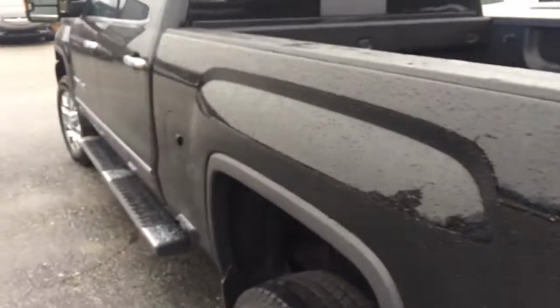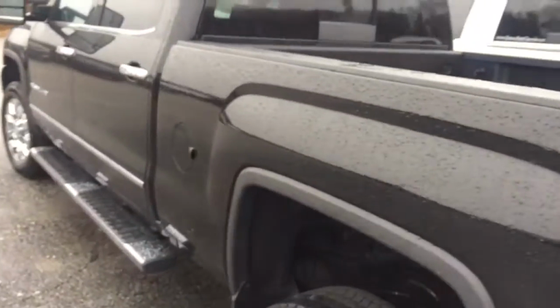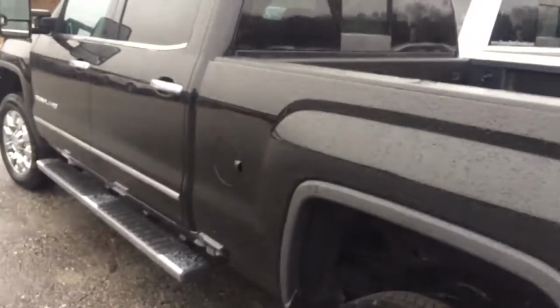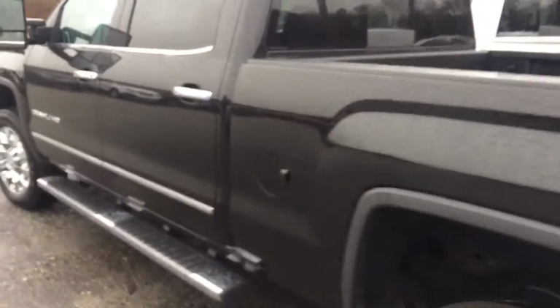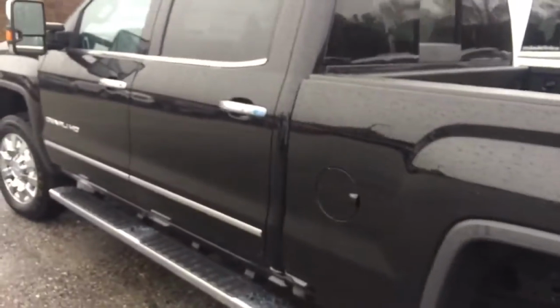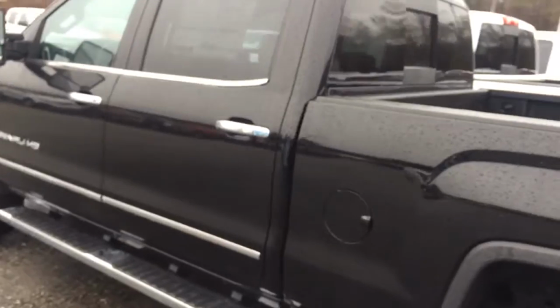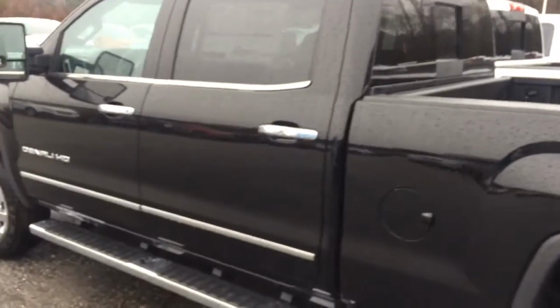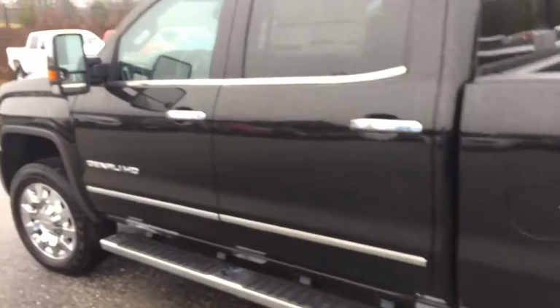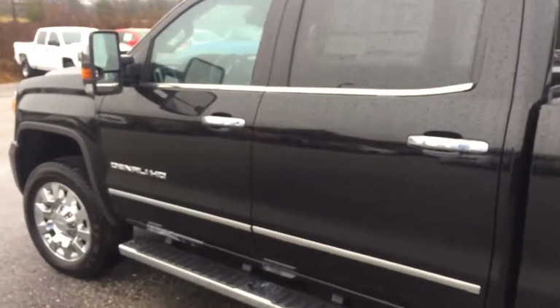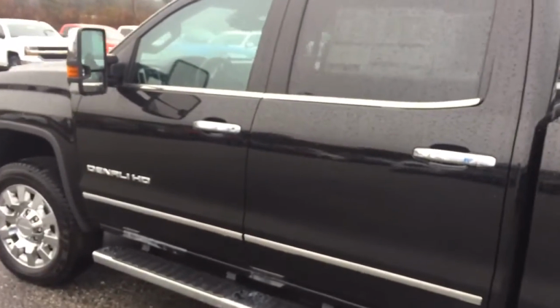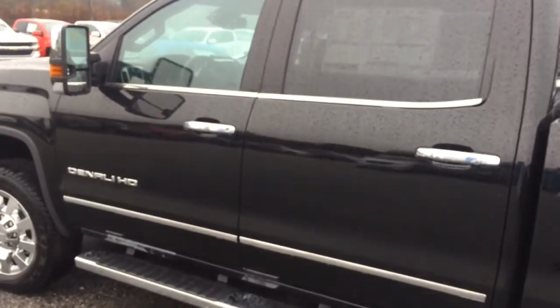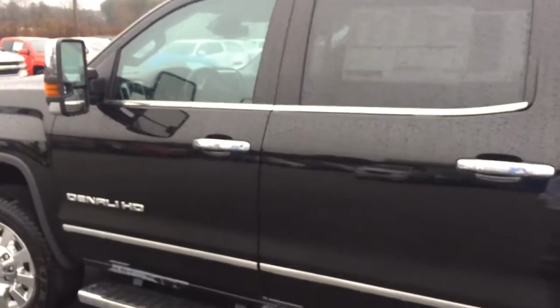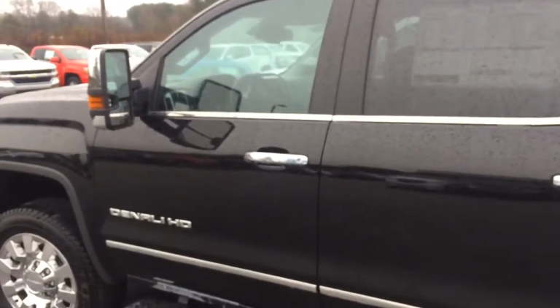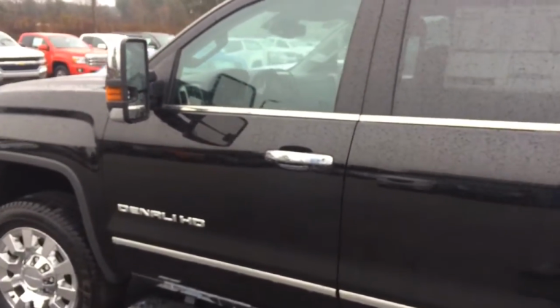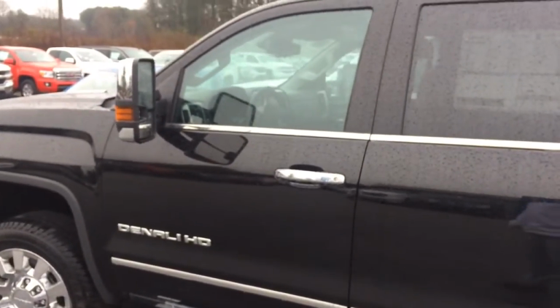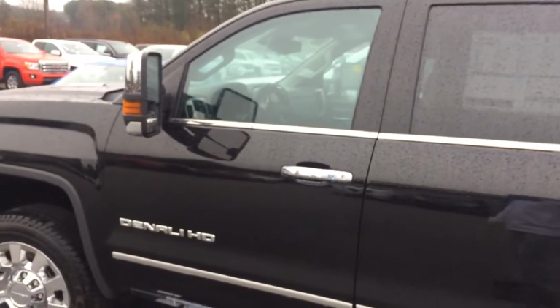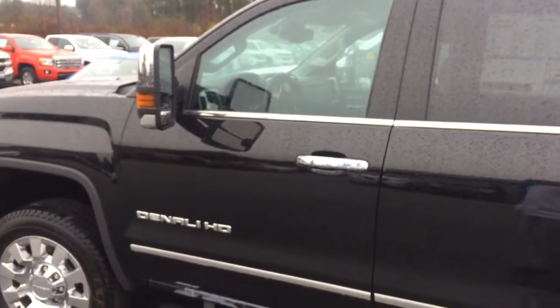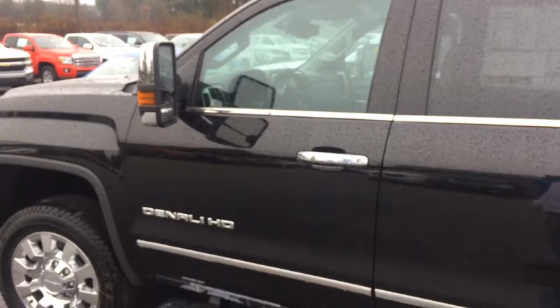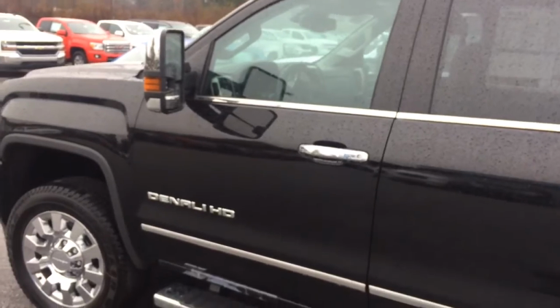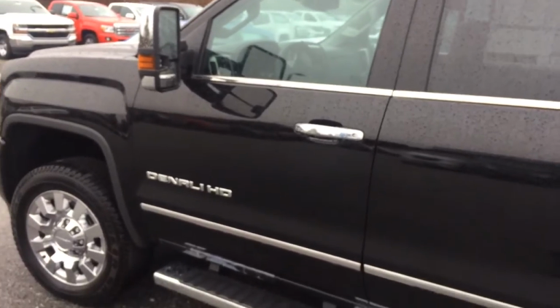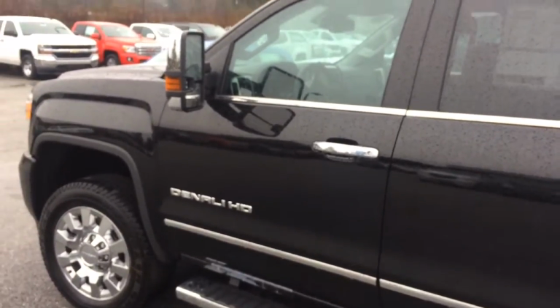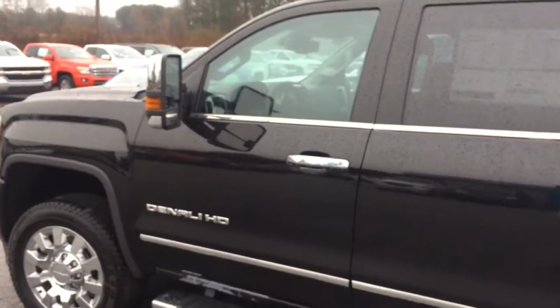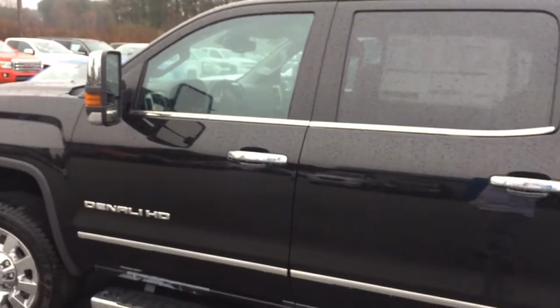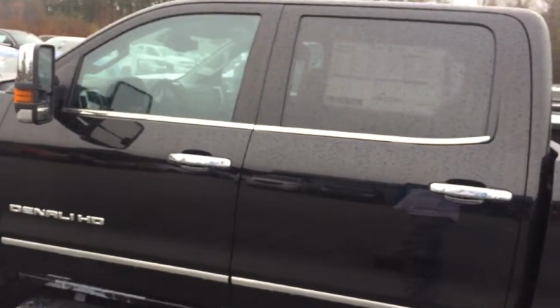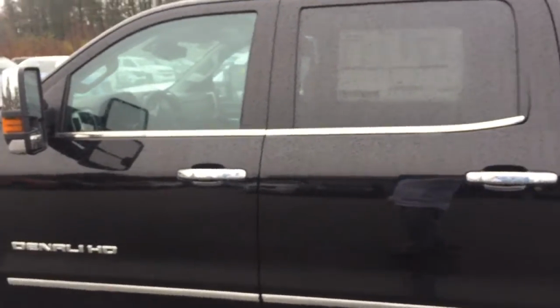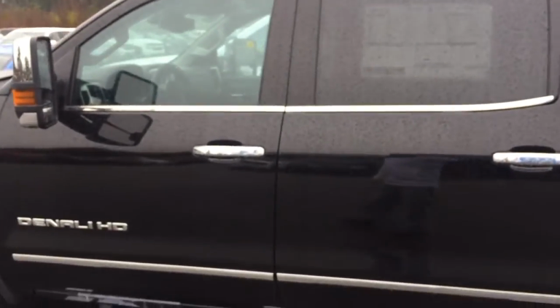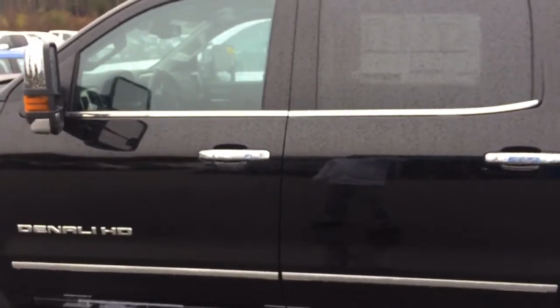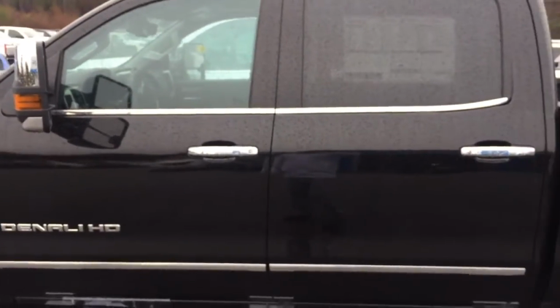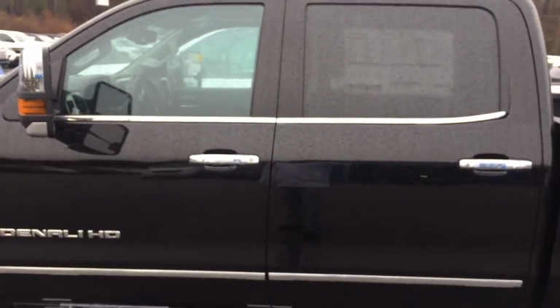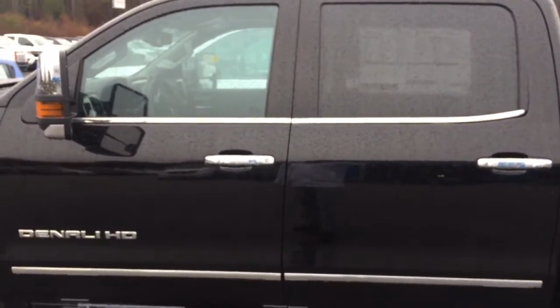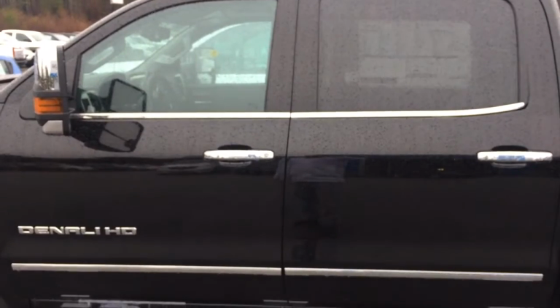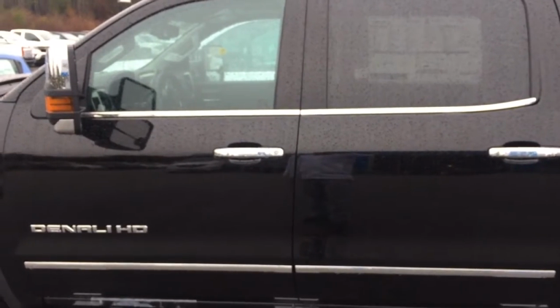The black on black. It's here and ready for immediate delivery. Just give me a call at 706-453-2500. That's Brandon Rutherford. Come on and get this brand new Denali 2500.